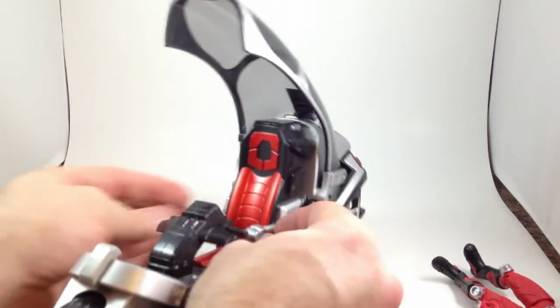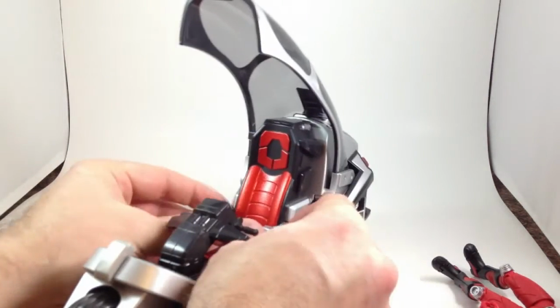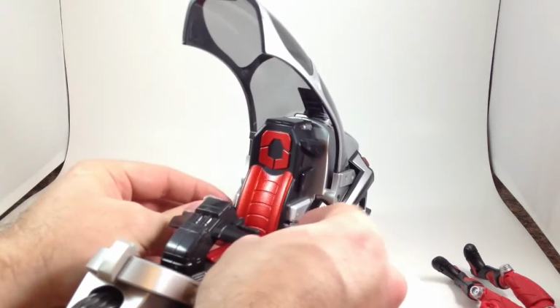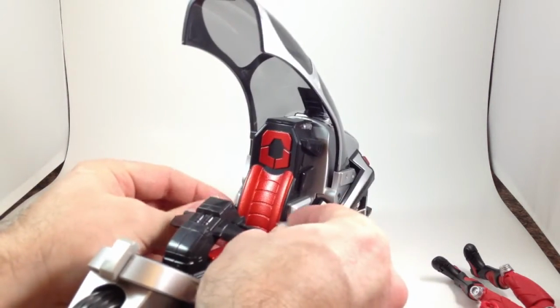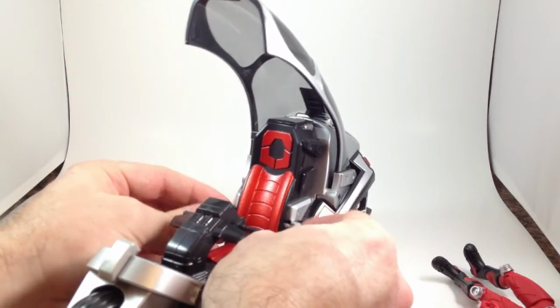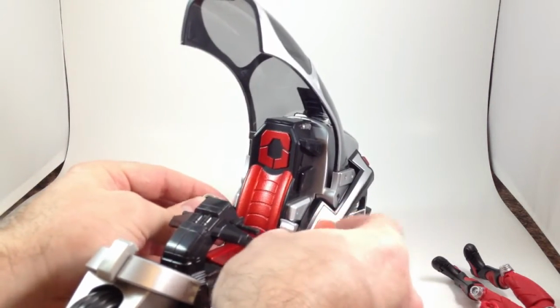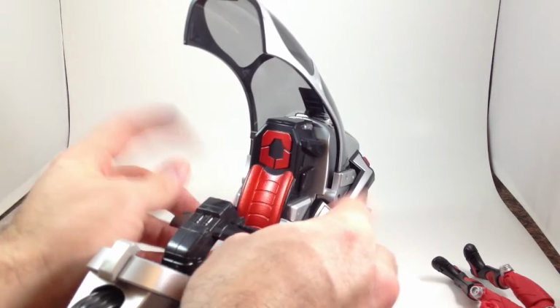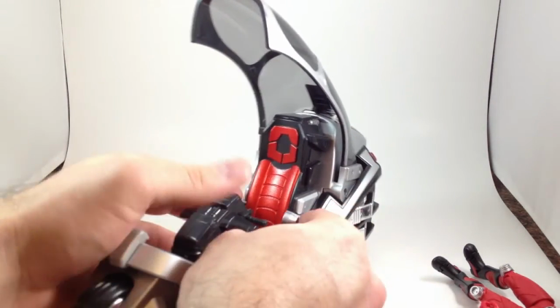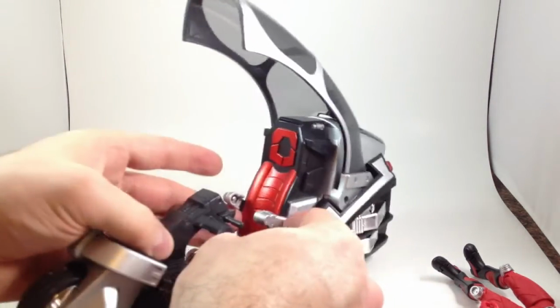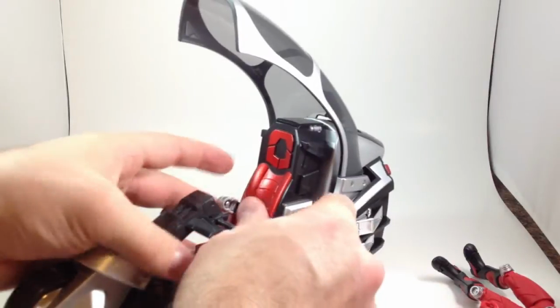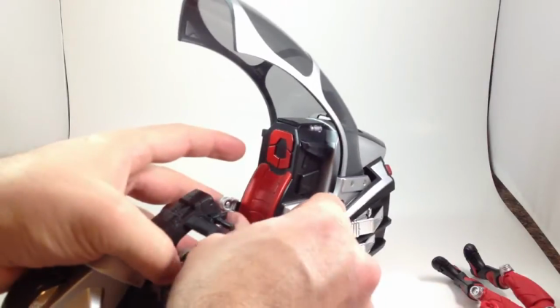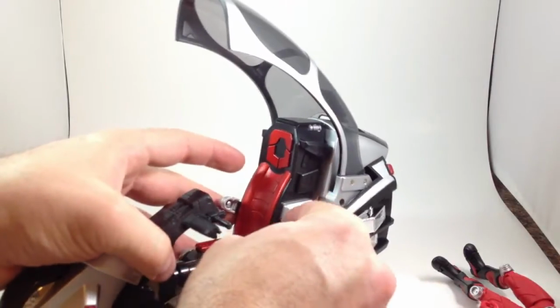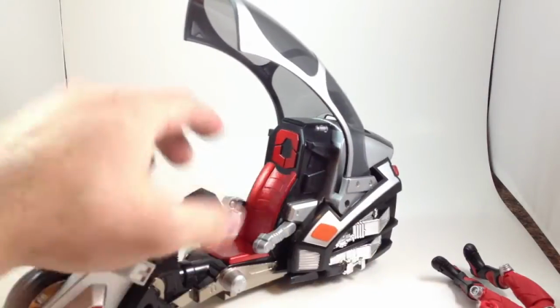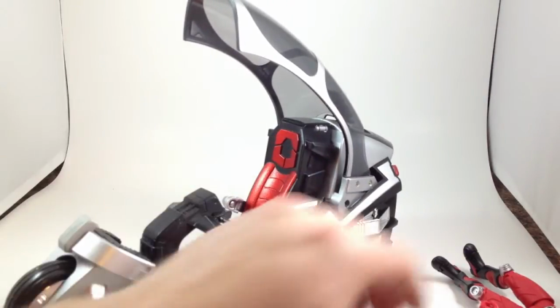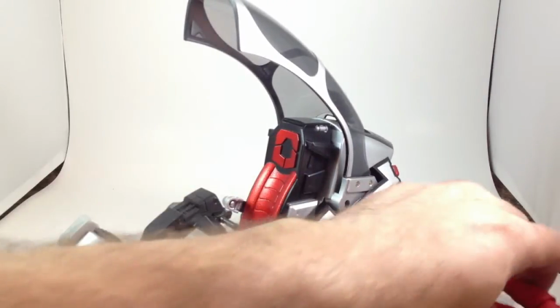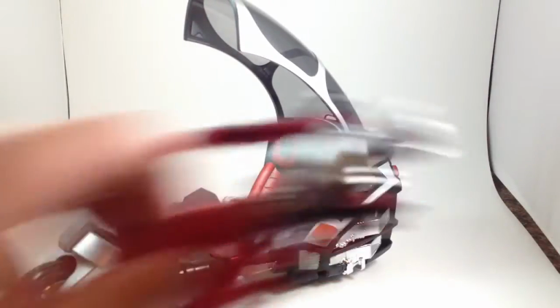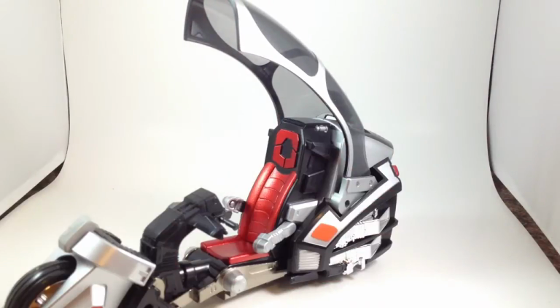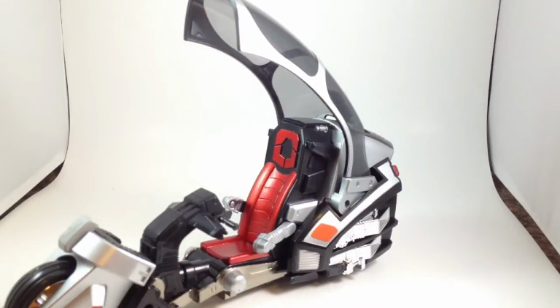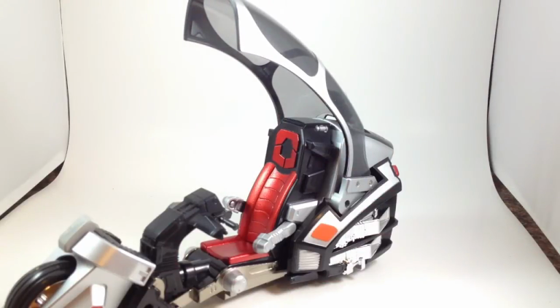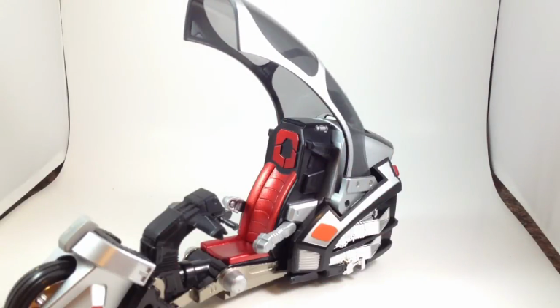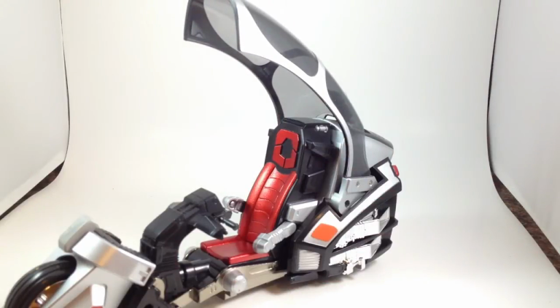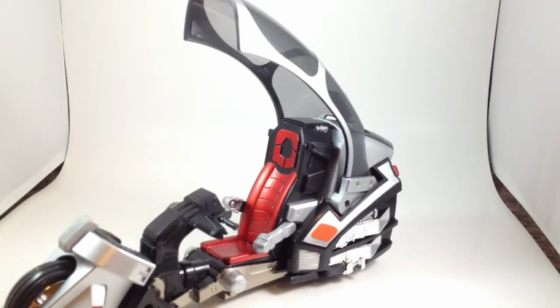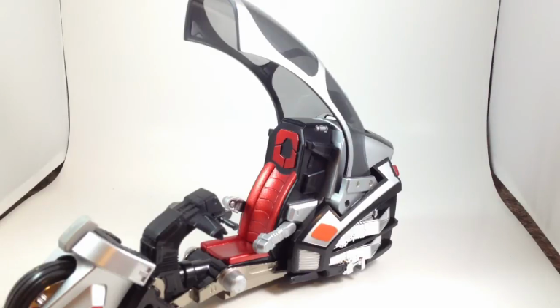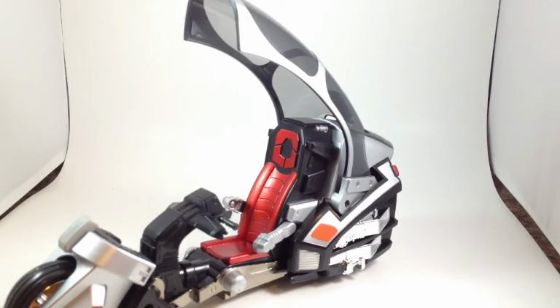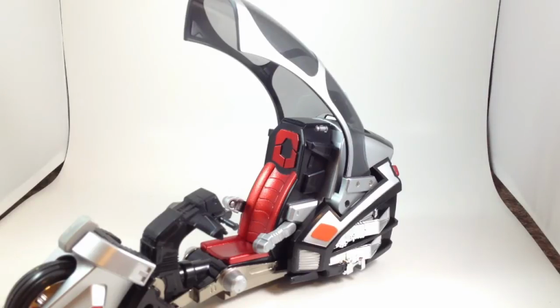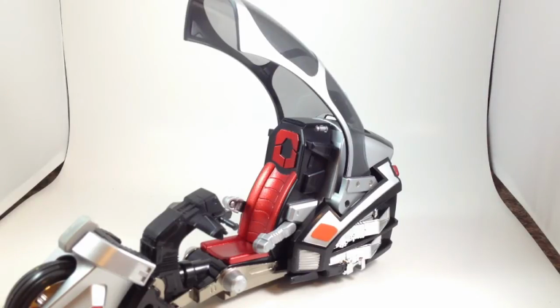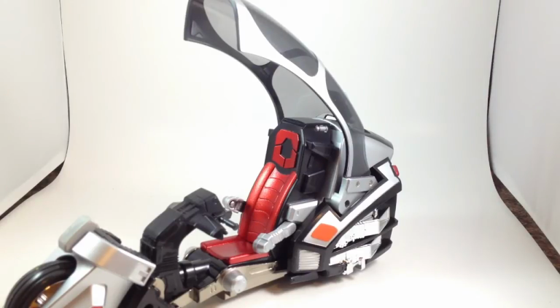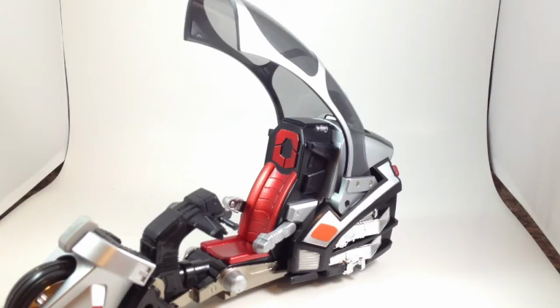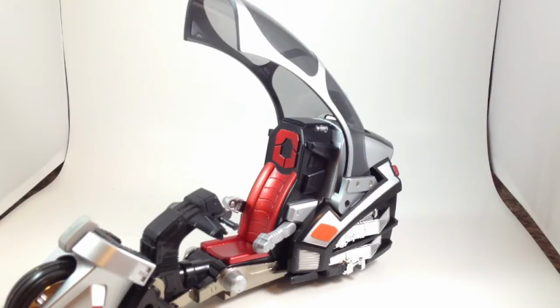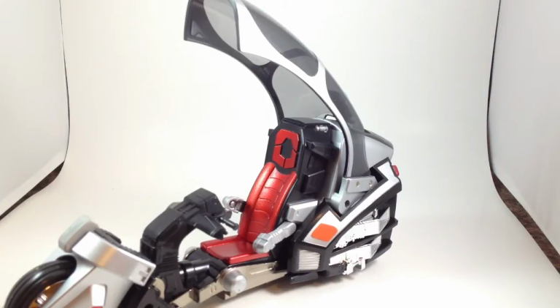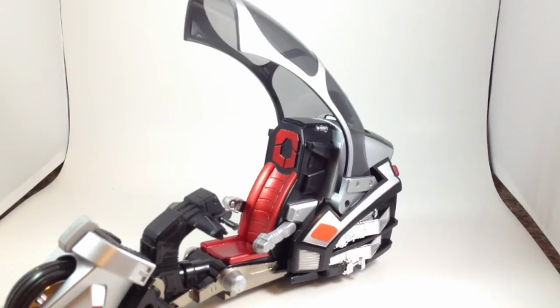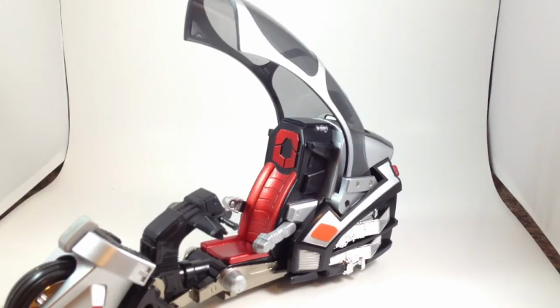It's got two soft rubber belt clips. I don't have a Ryuki Sochaku Henshin, so I don't know if it attaches on that line or not.